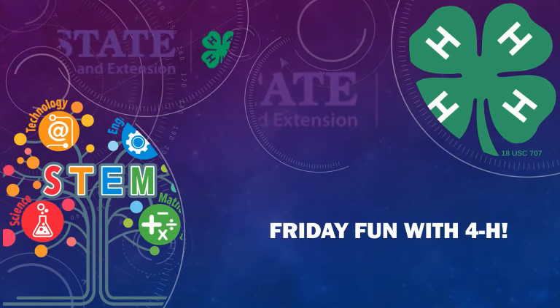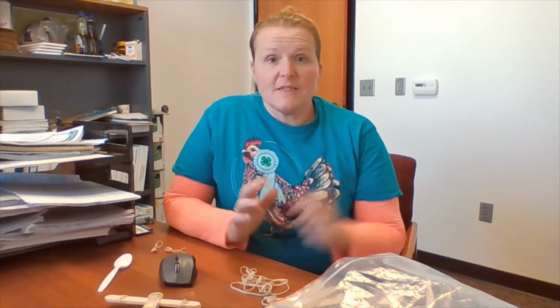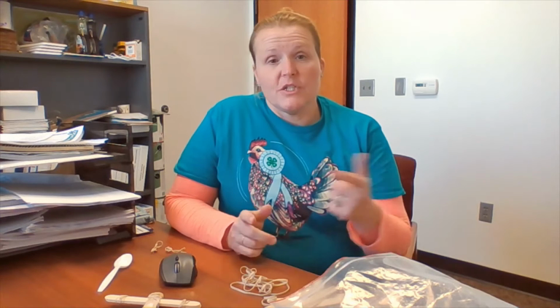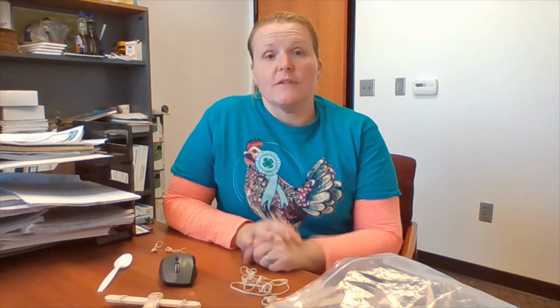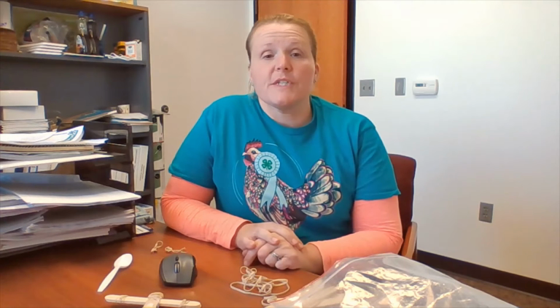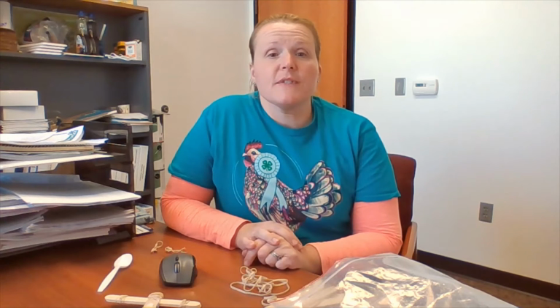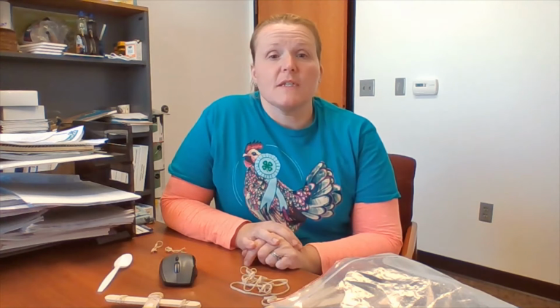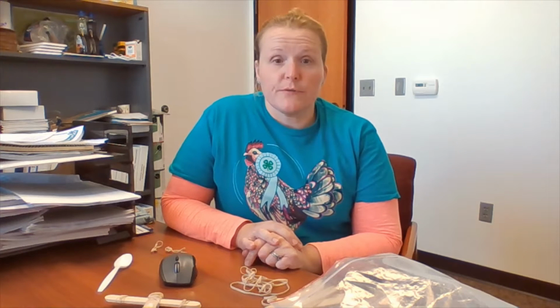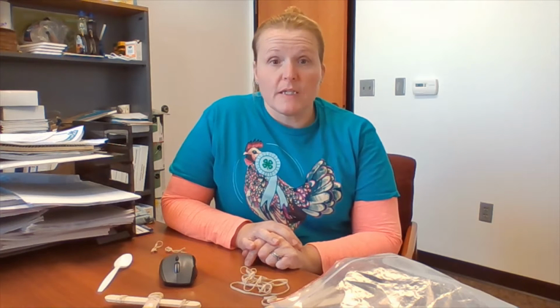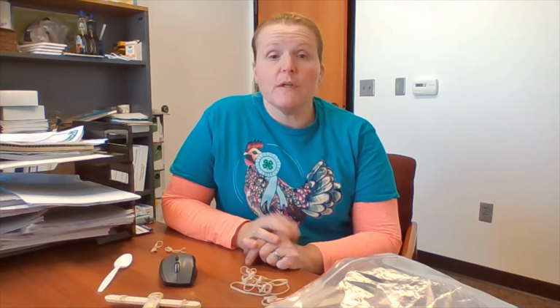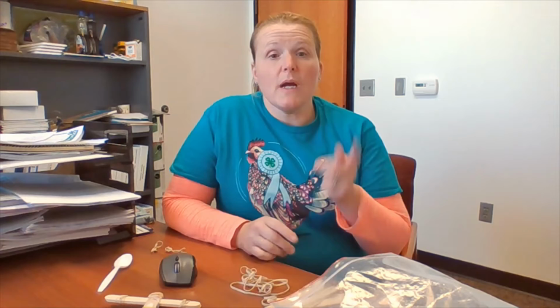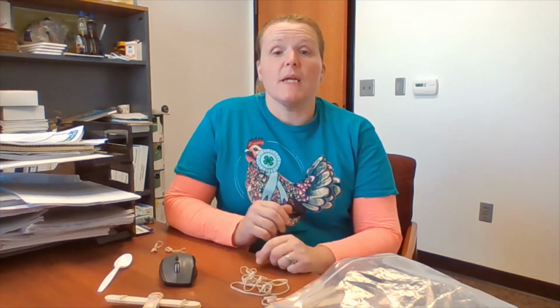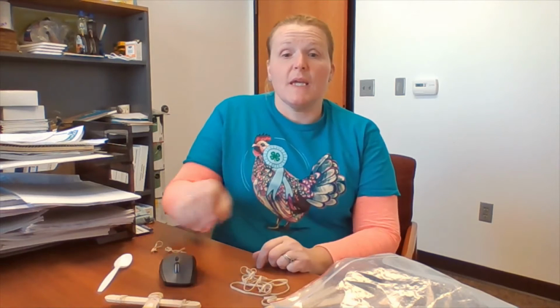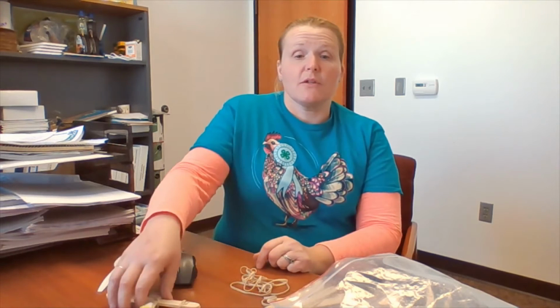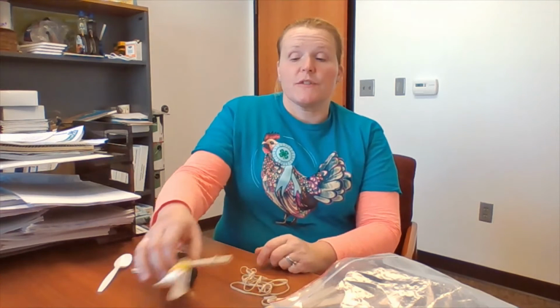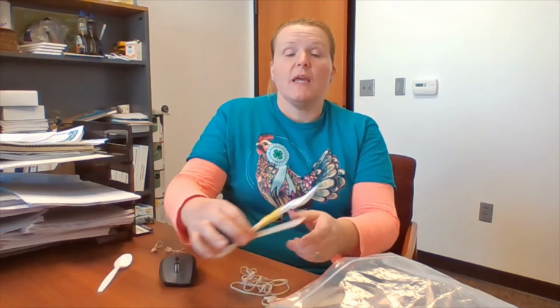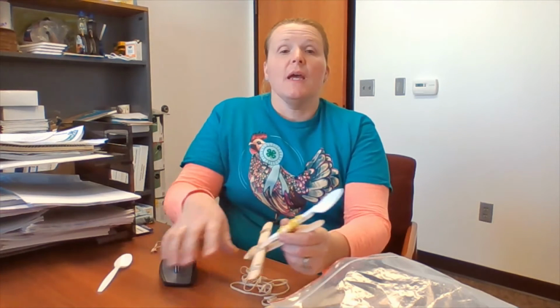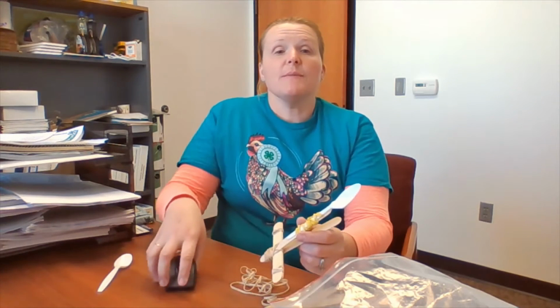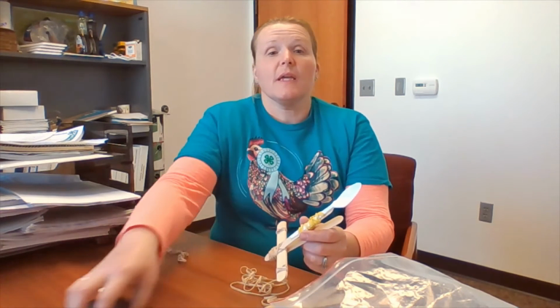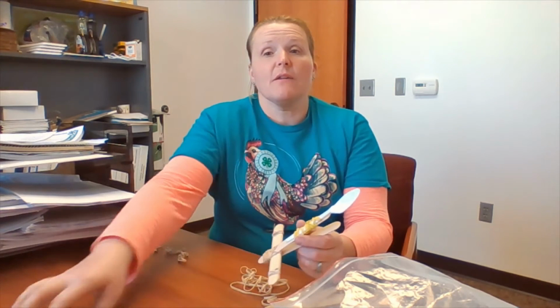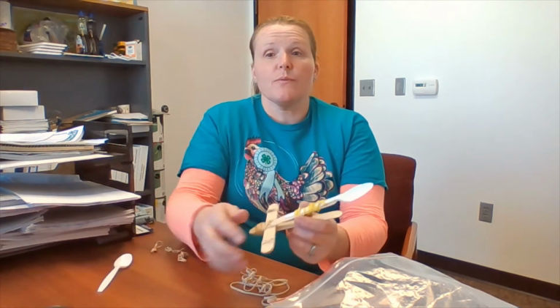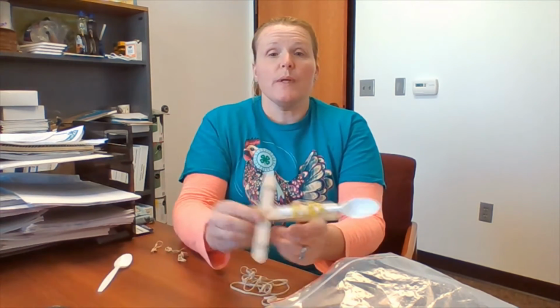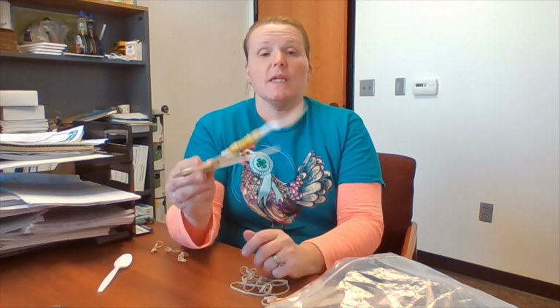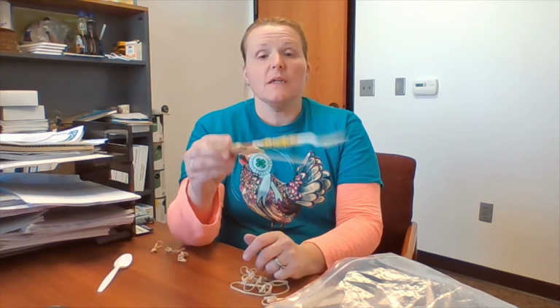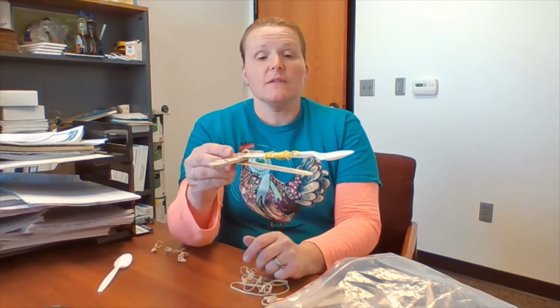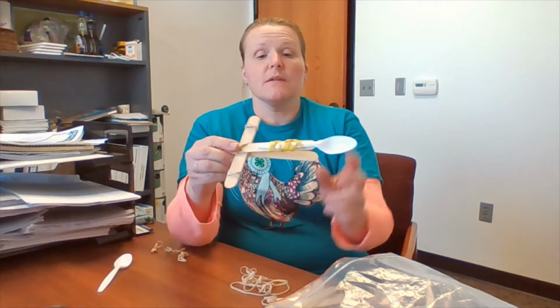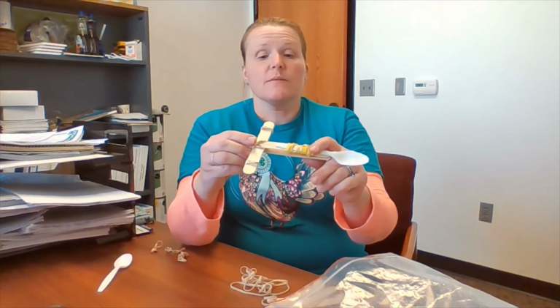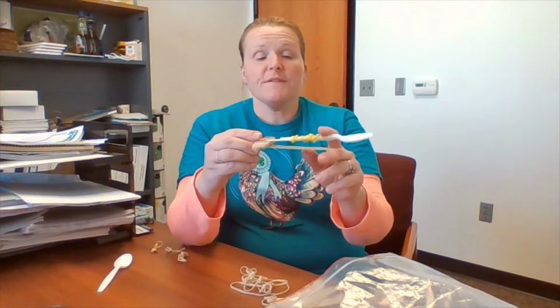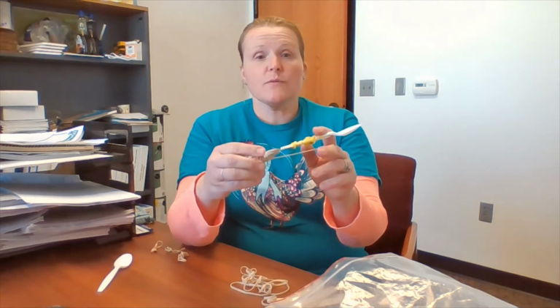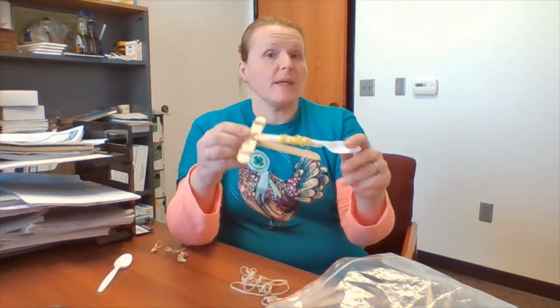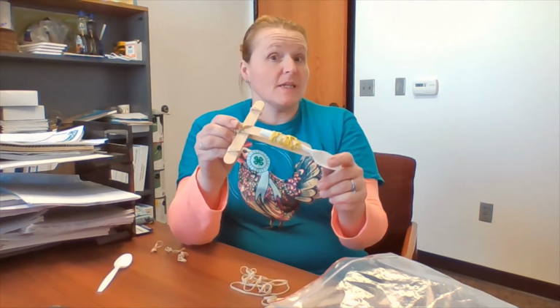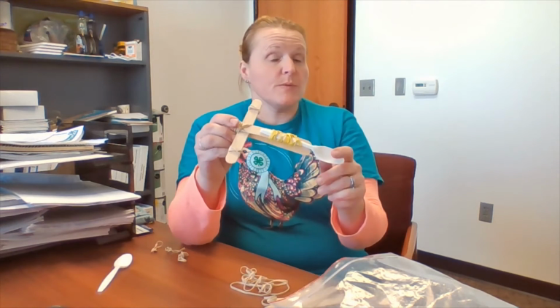Hi guys, it's Janet at the 4-H office, and today's fun Friday activity, we are making candy launchers. To make our candy launcher, what we need is some craft sticks, rubber bands, and a spoon.